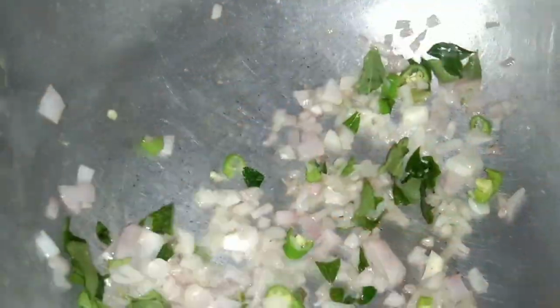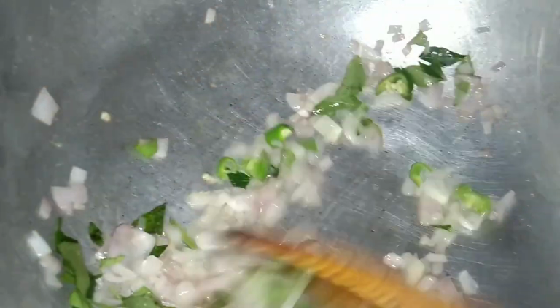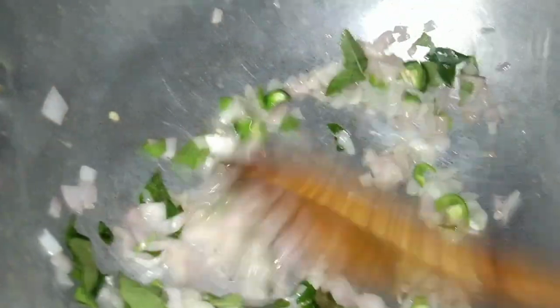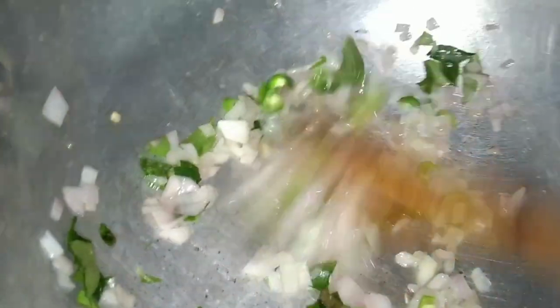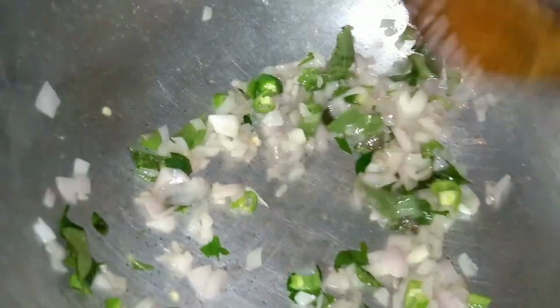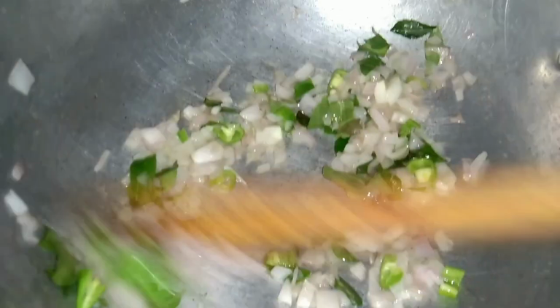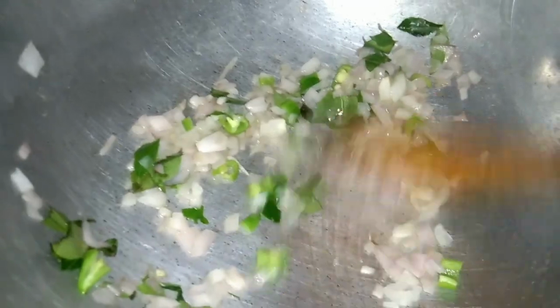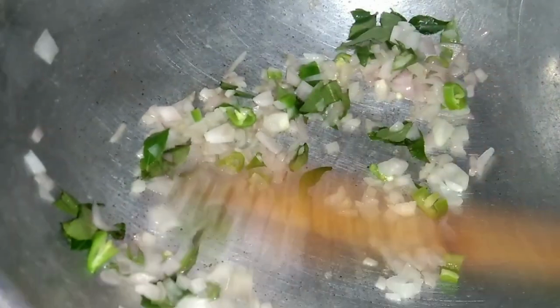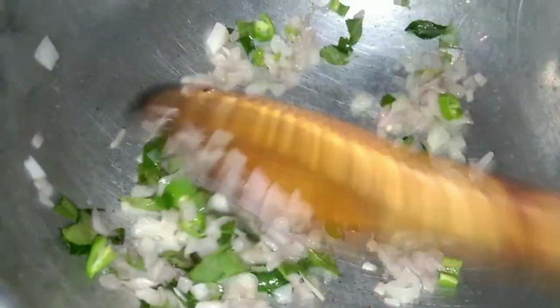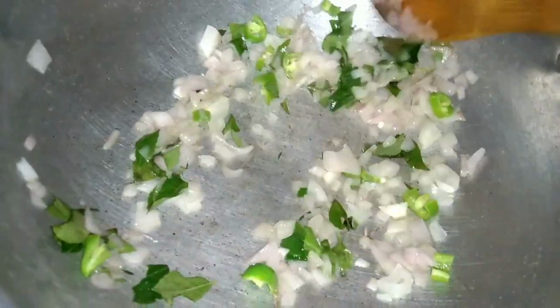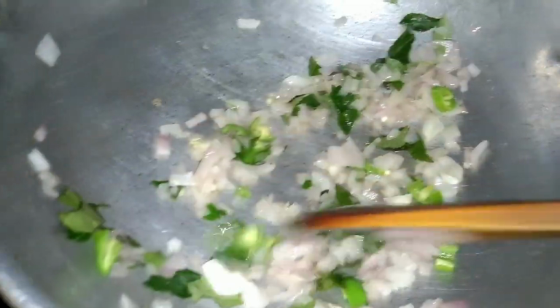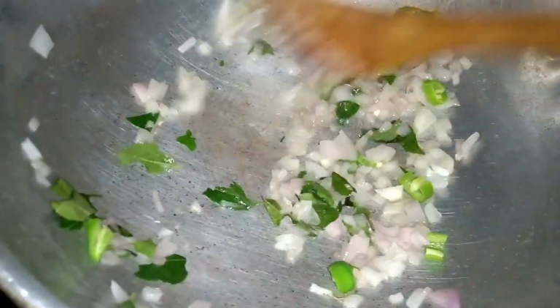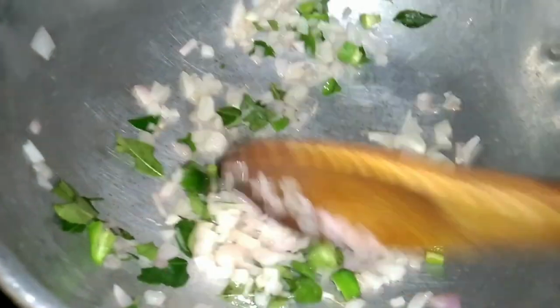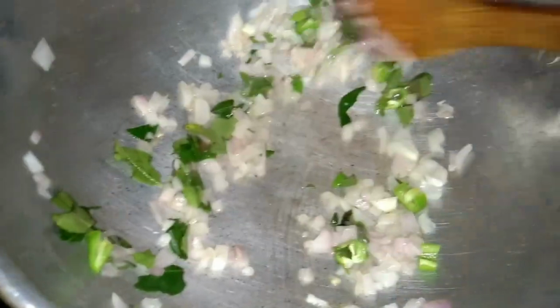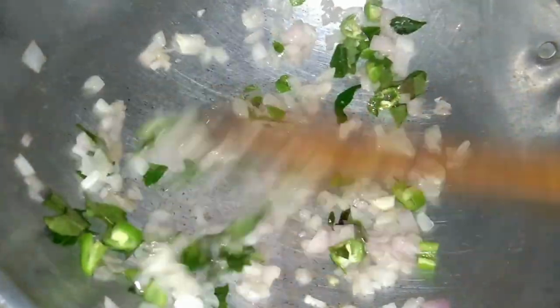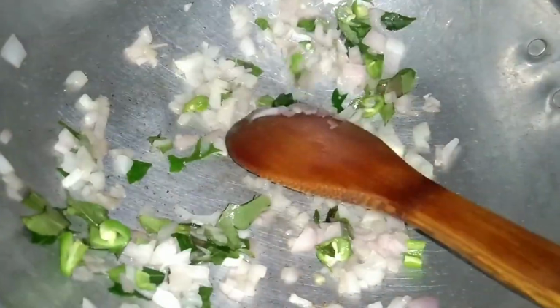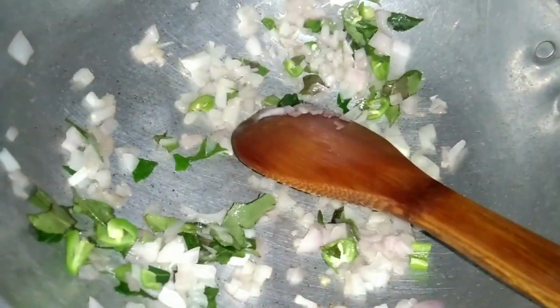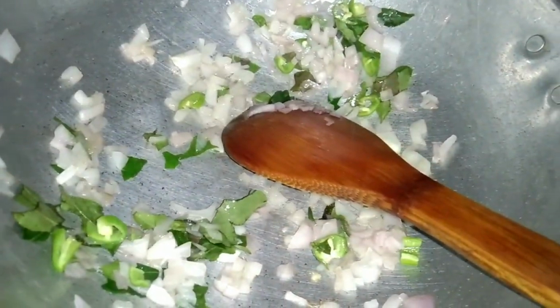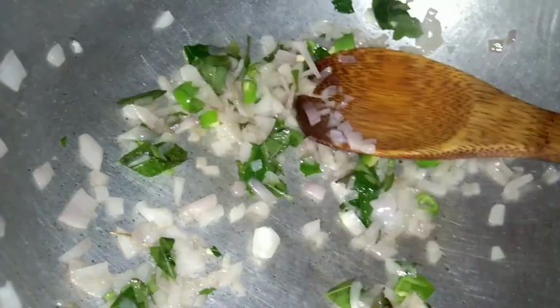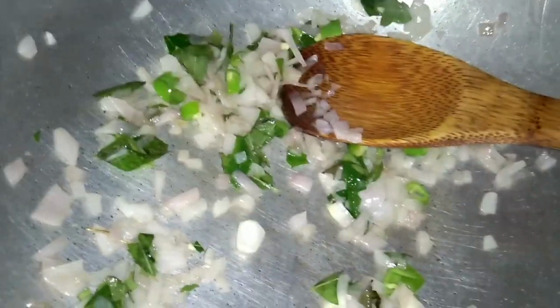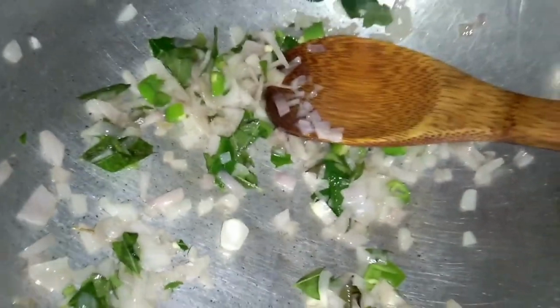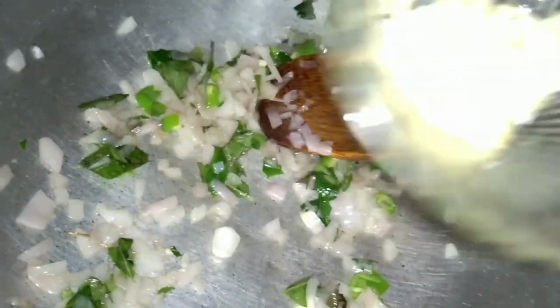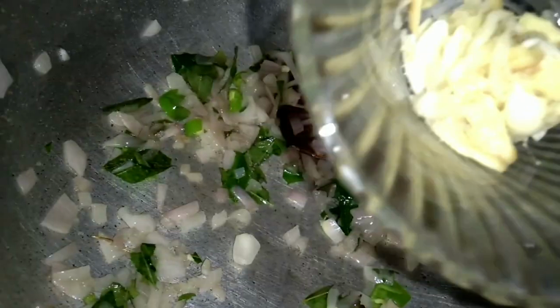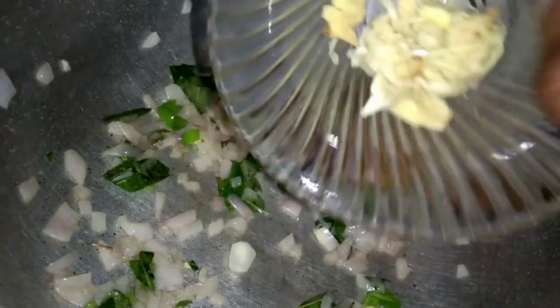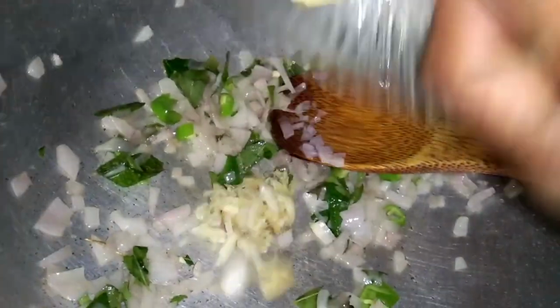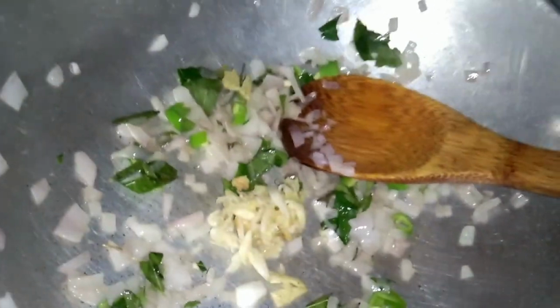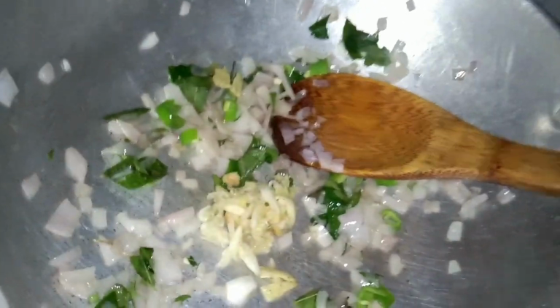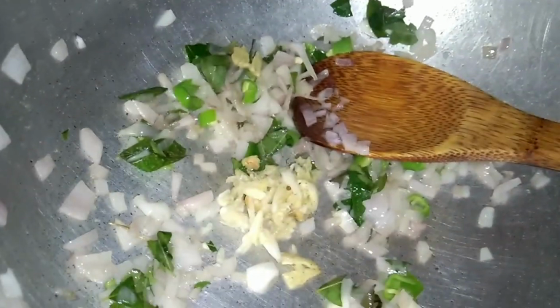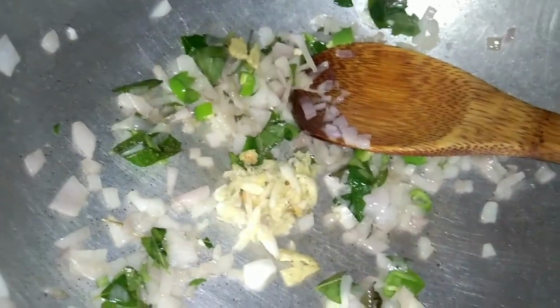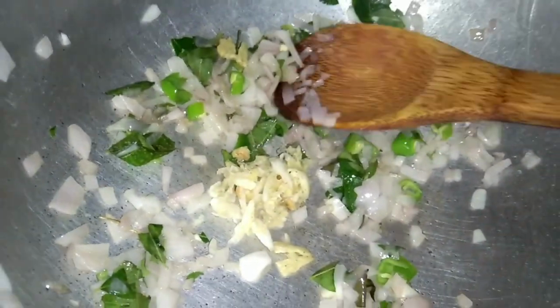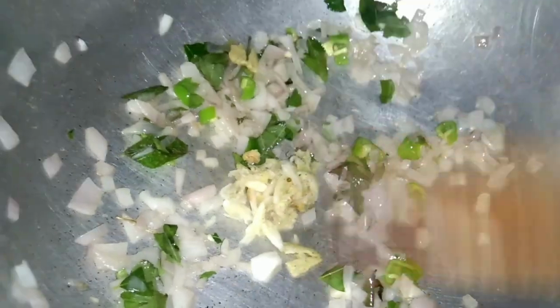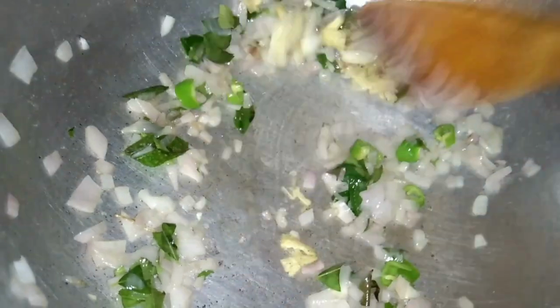I need to fry them. We will fry them with a pinch of spice. I have to fry them with a pinch. Now I'm gonna make a dish. Let's pour for a taste.